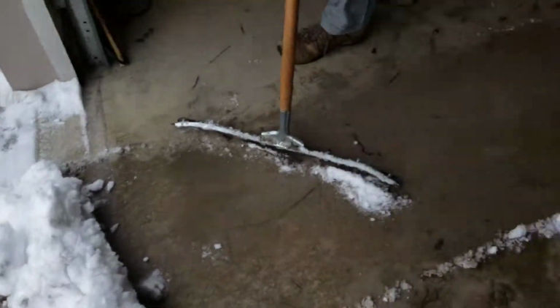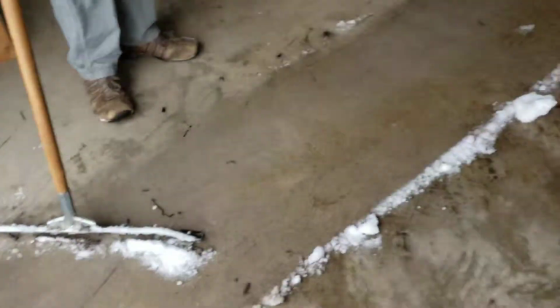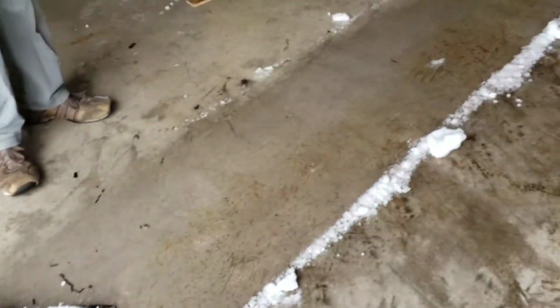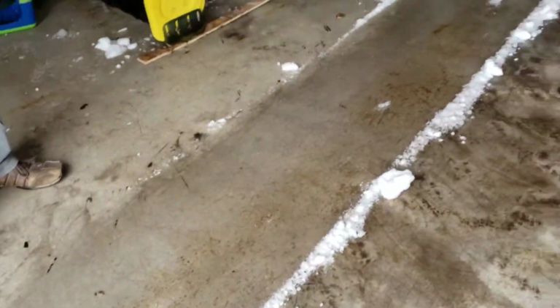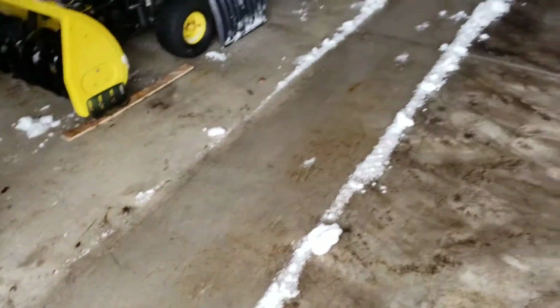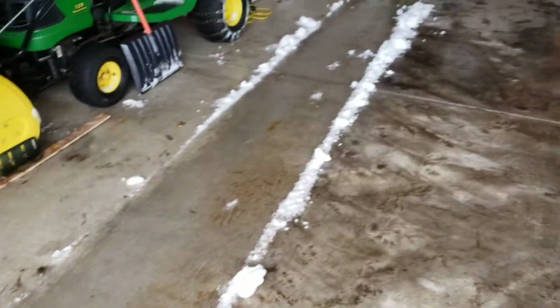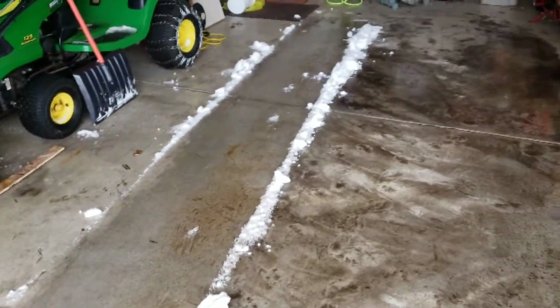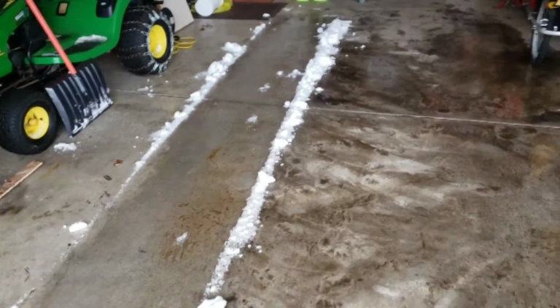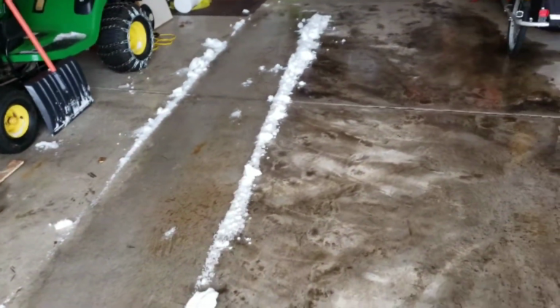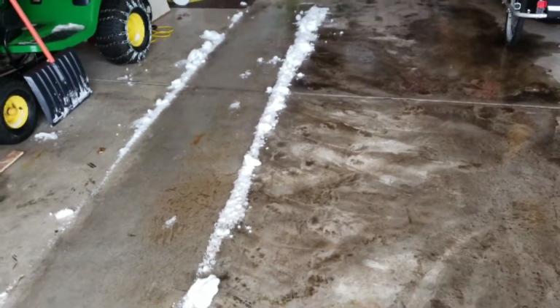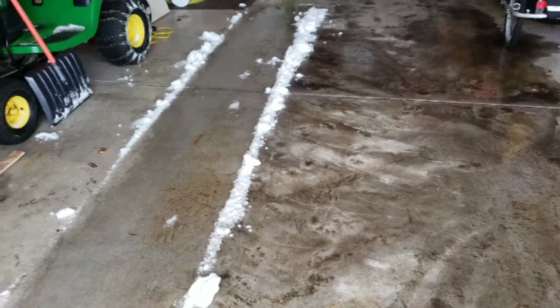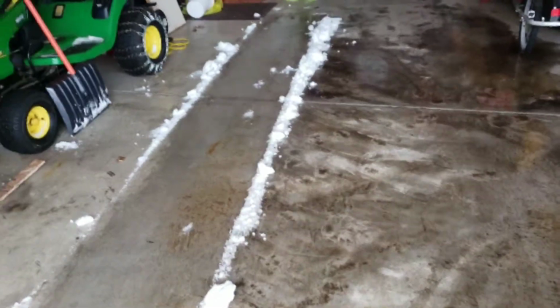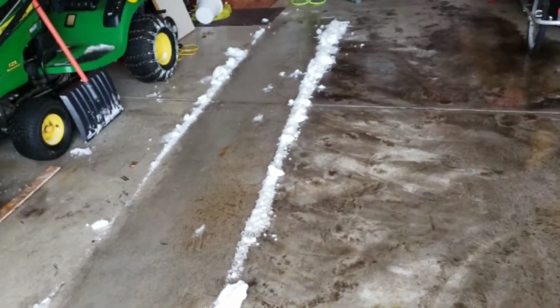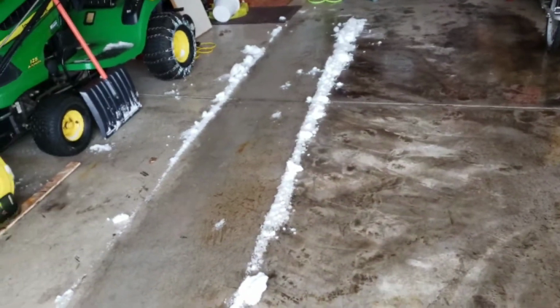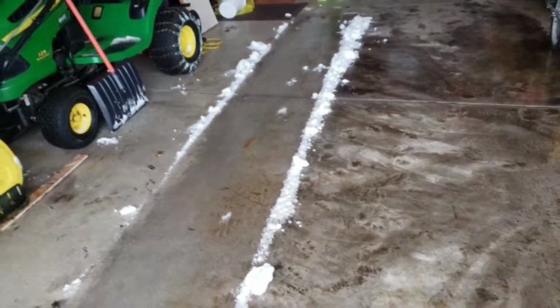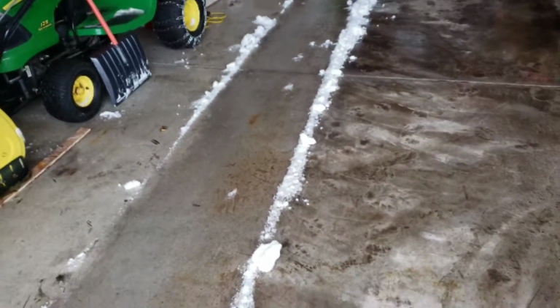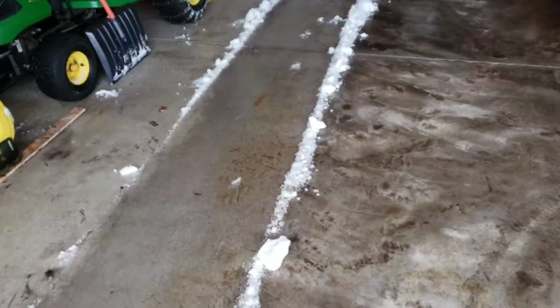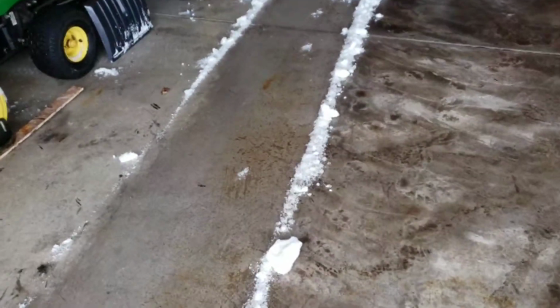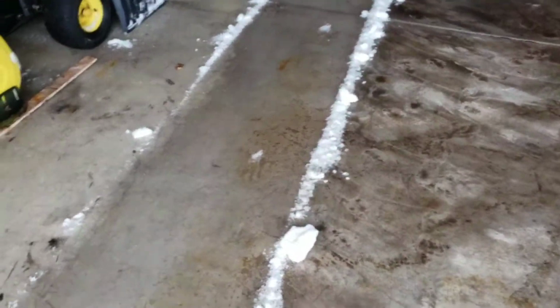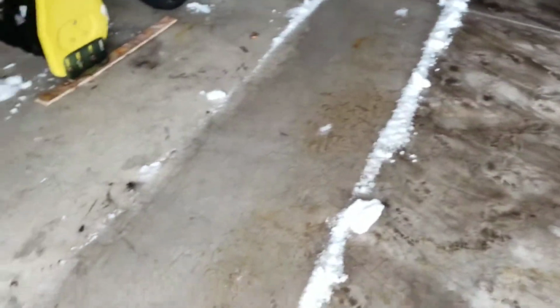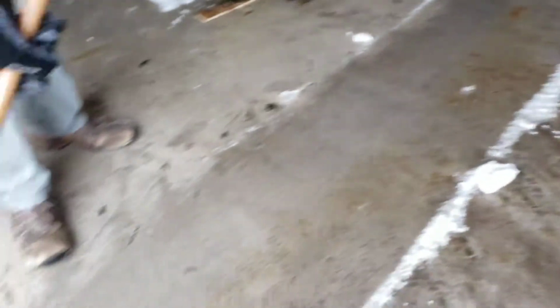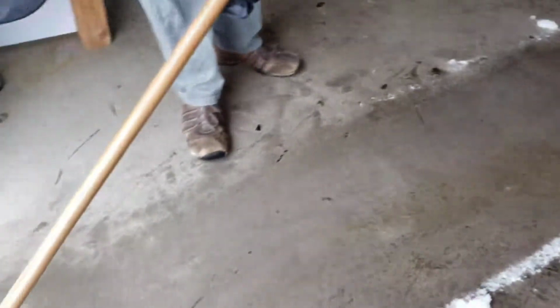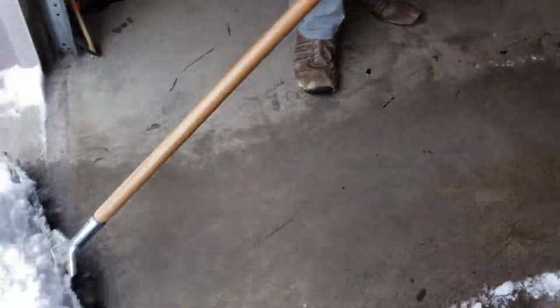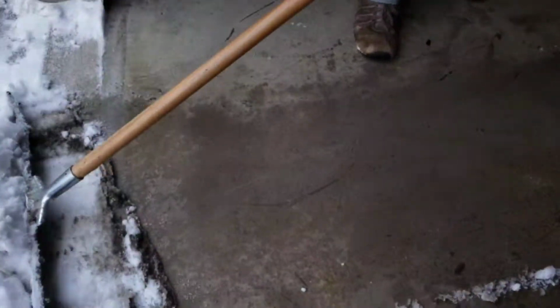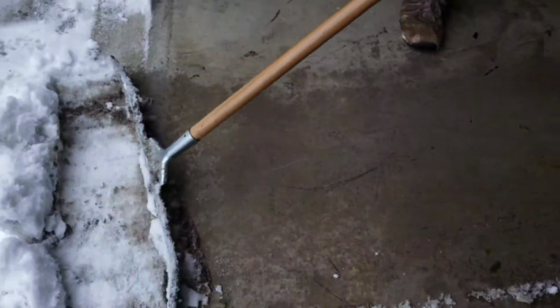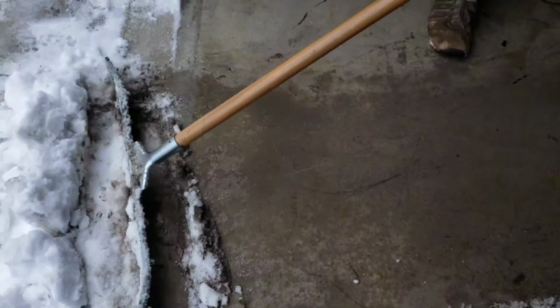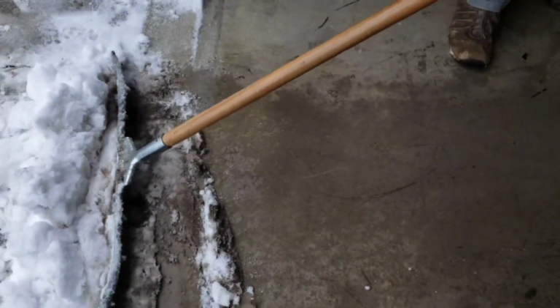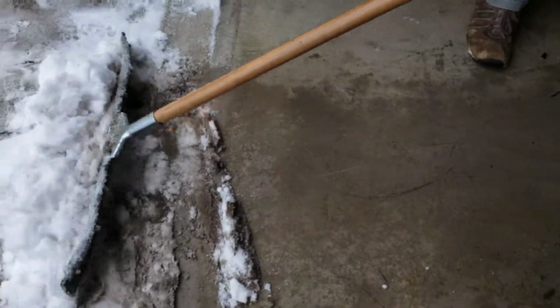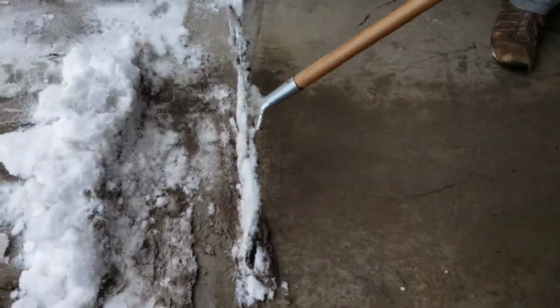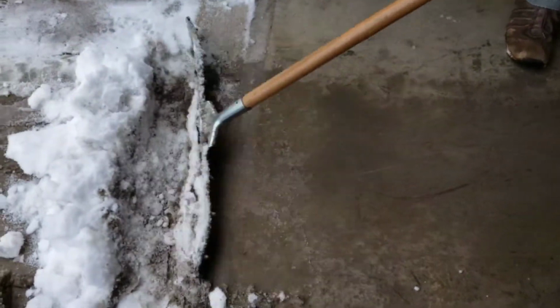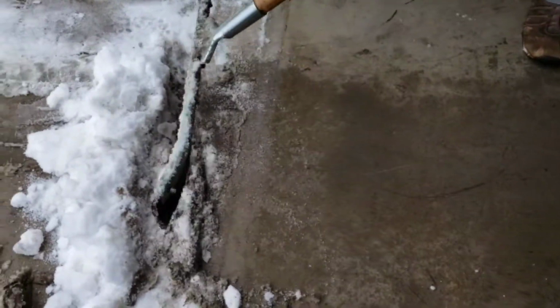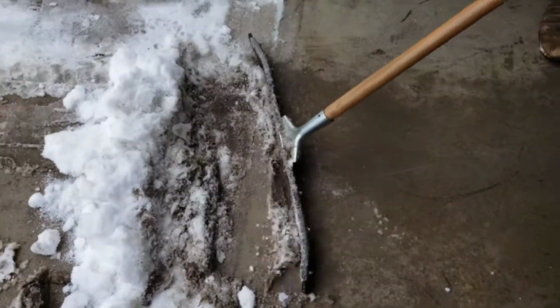Now, it's certainly not perfect but it cleans a lot of the dirt and grime, as you can see right here on the bottom of the snow pile. Right there is all the junk.